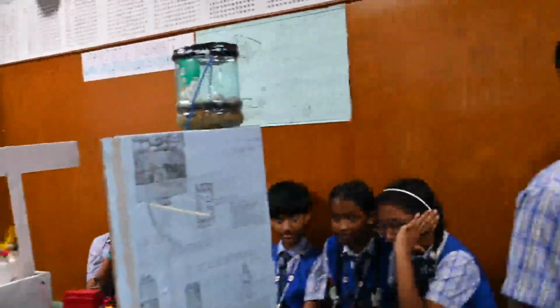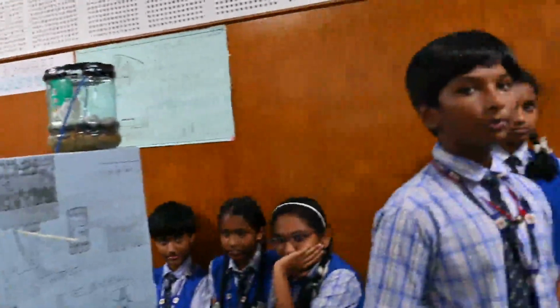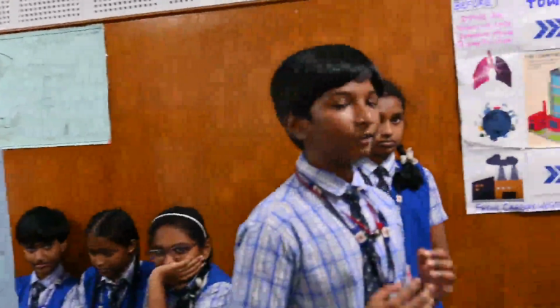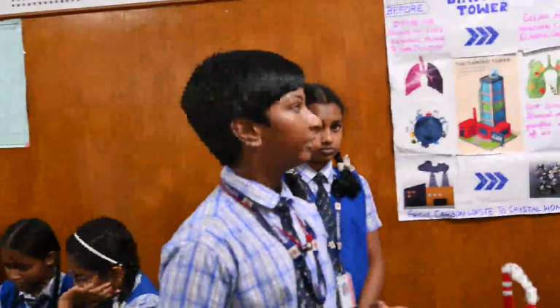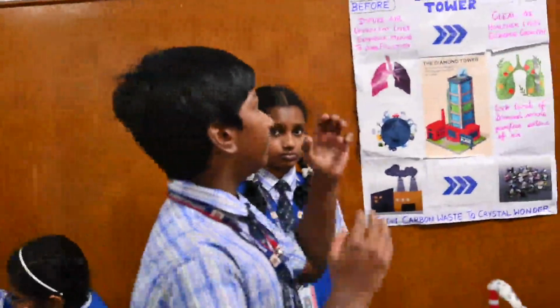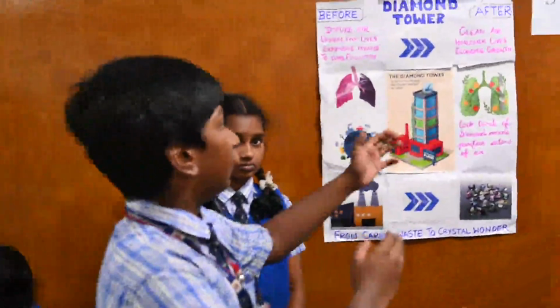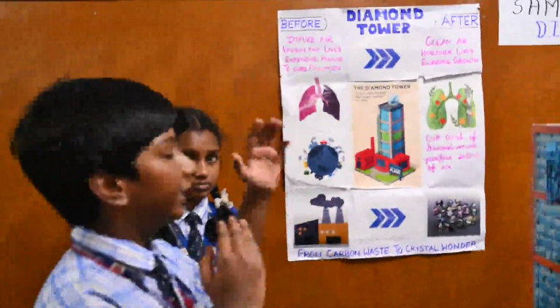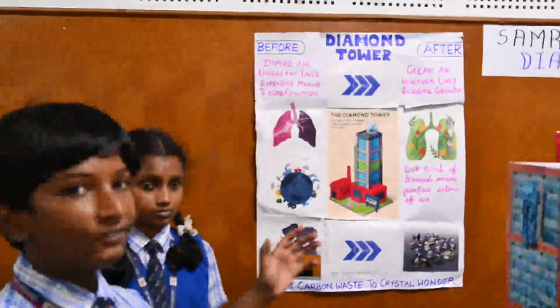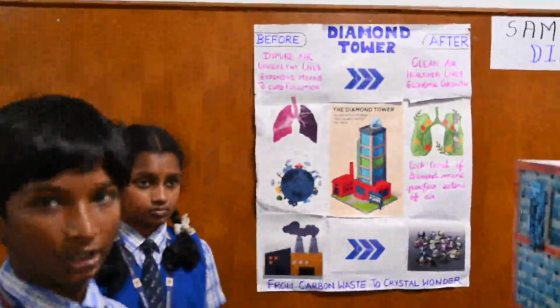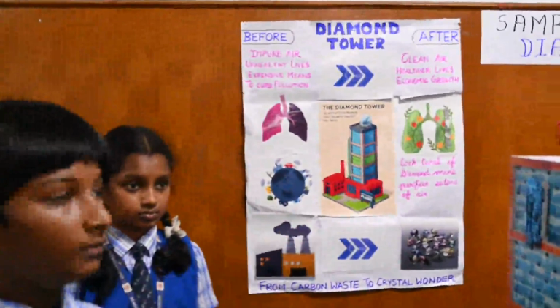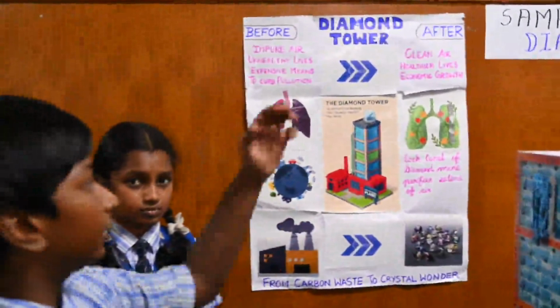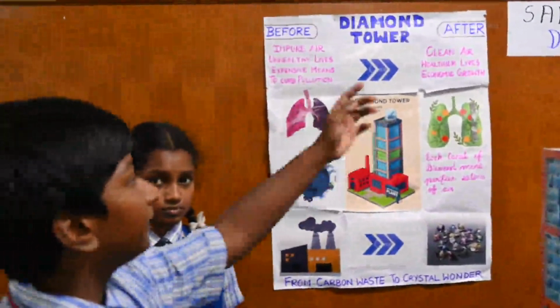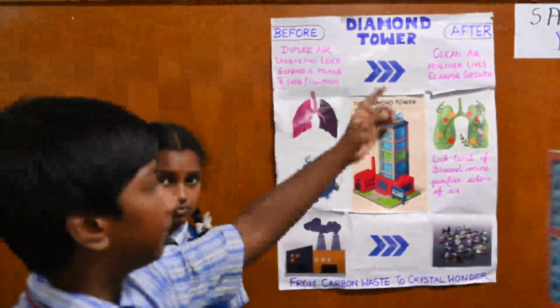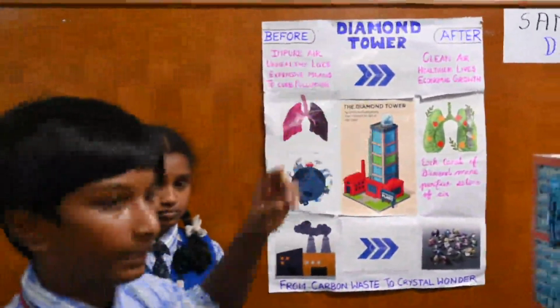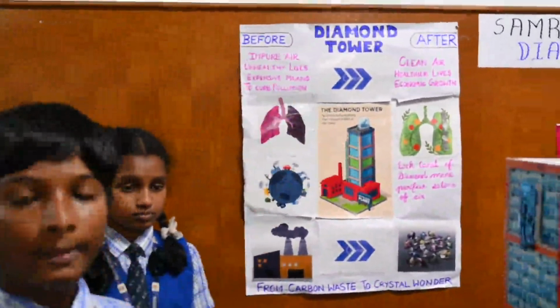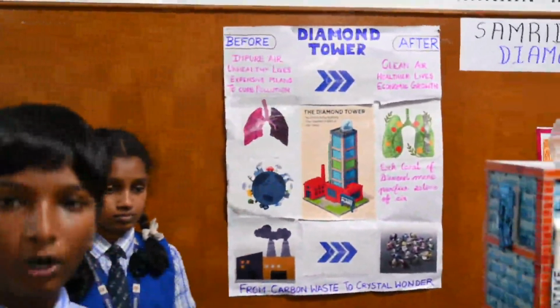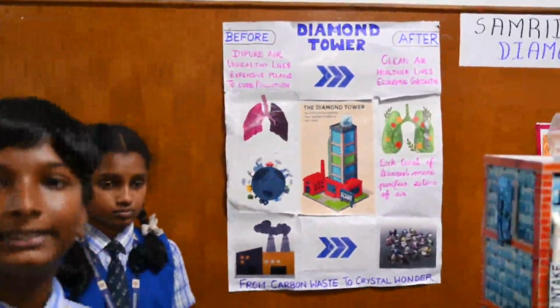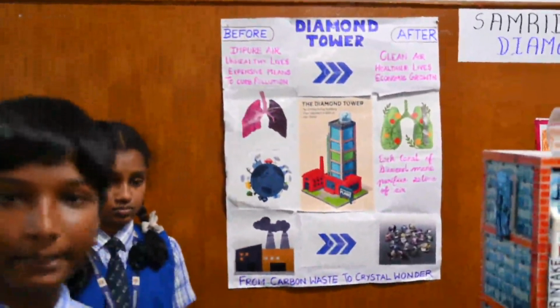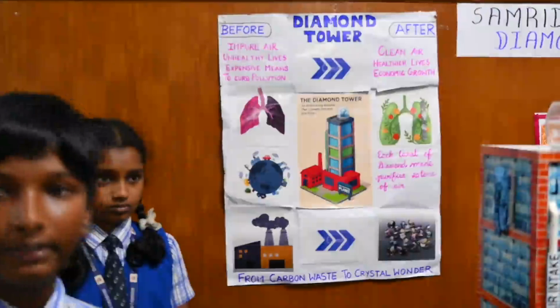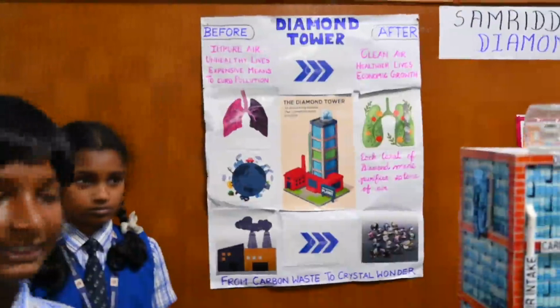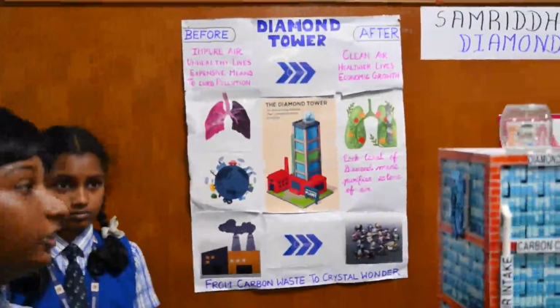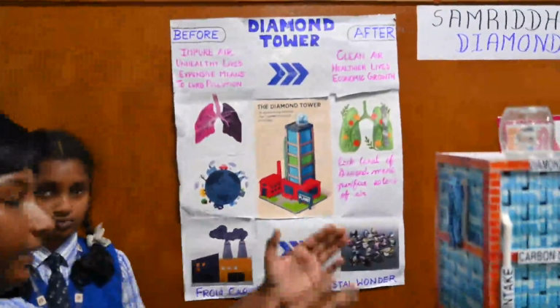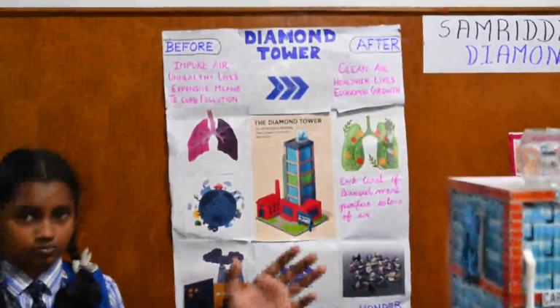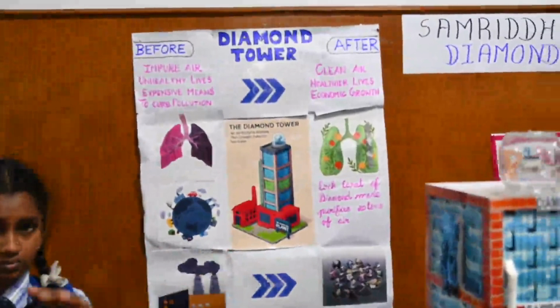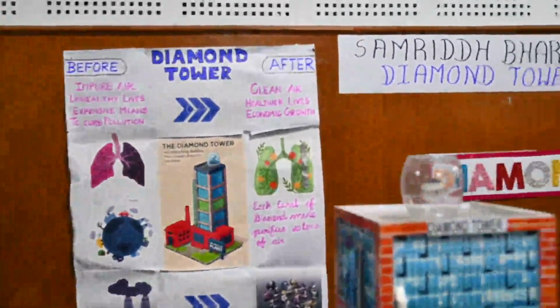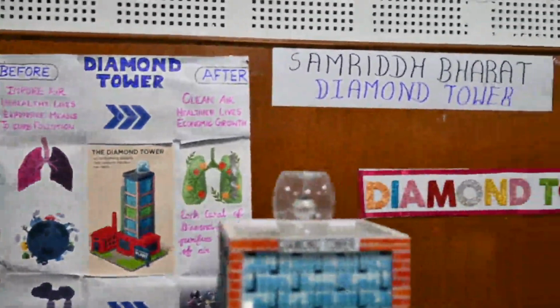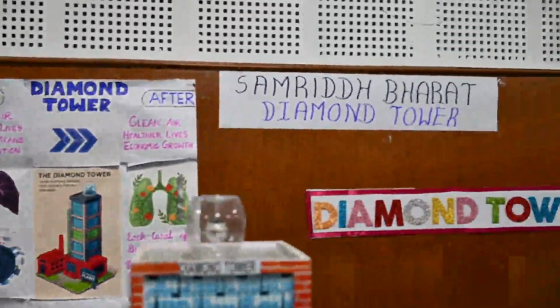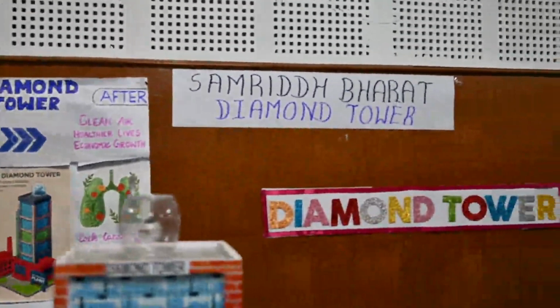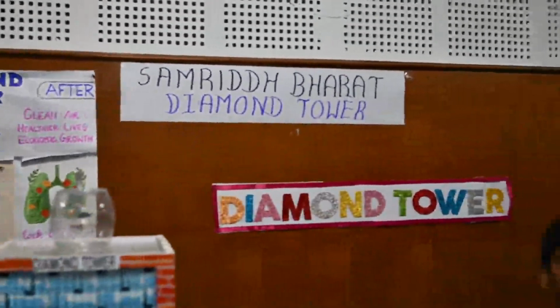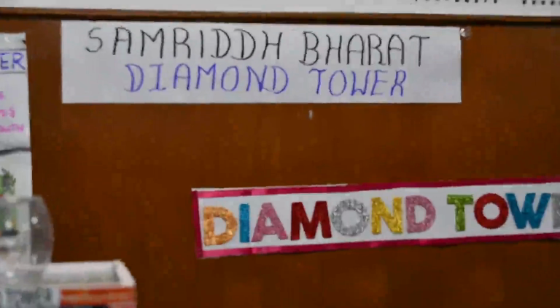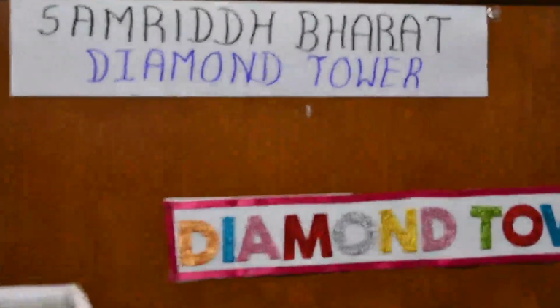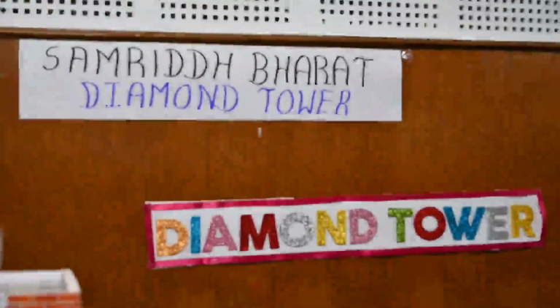Good morning everyone. We are from Shedinat Vidya Ashram under the topic Samrit Bharat. Our model is a diamond tower. This is not just a building — it's a dream for a cleaner and smarter future, keeping our earth pollution free.